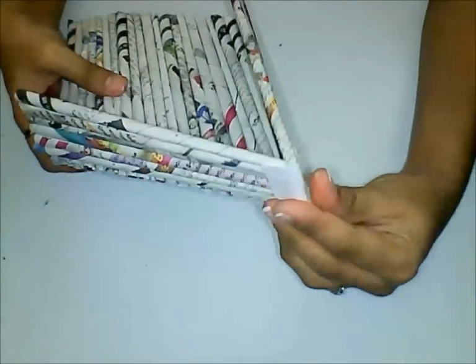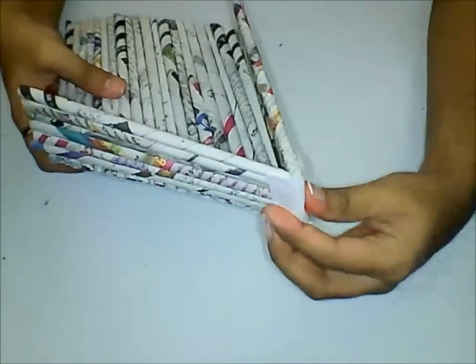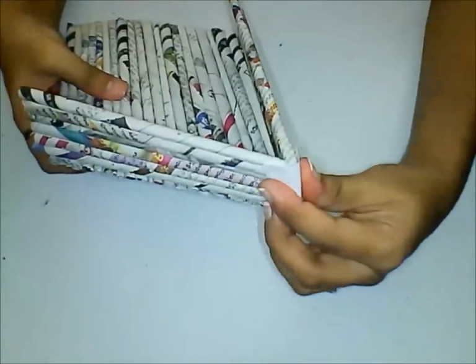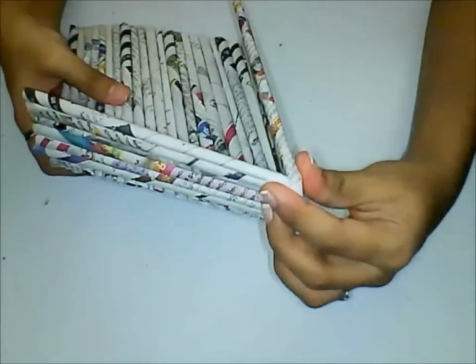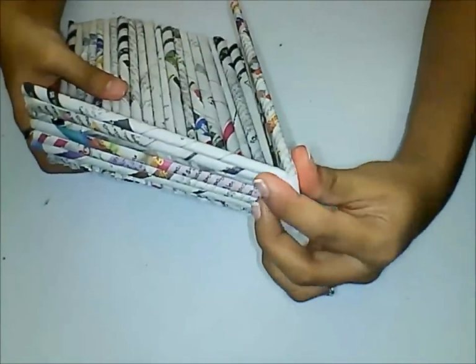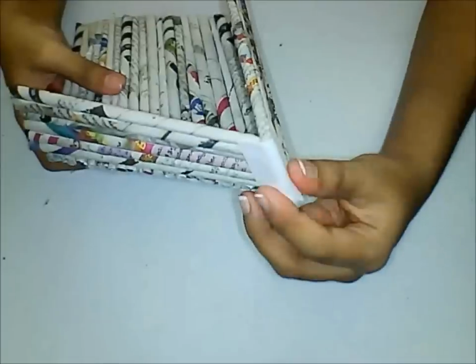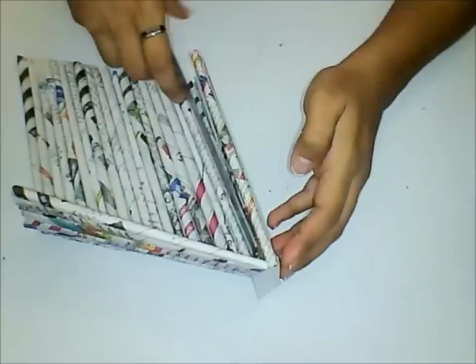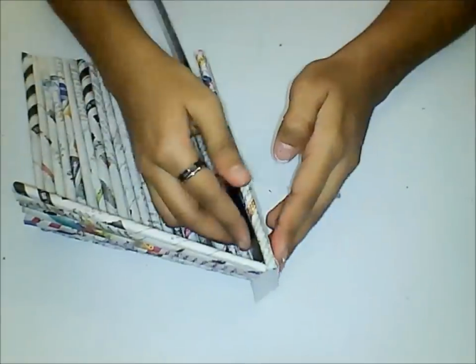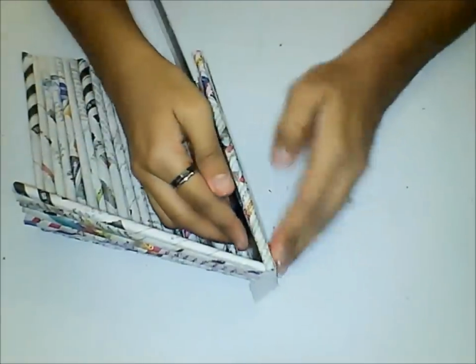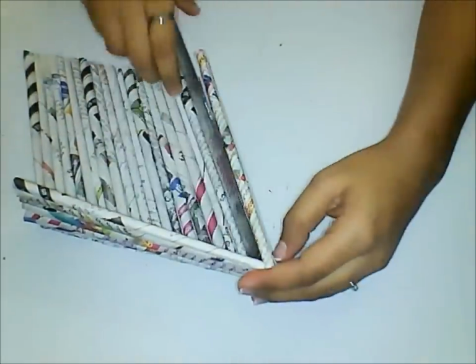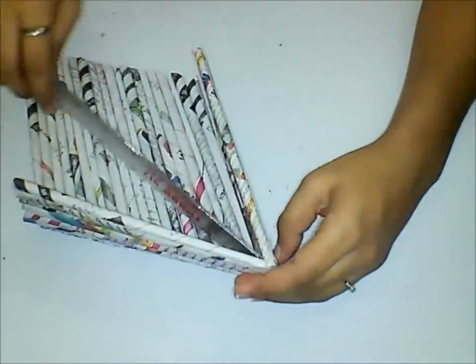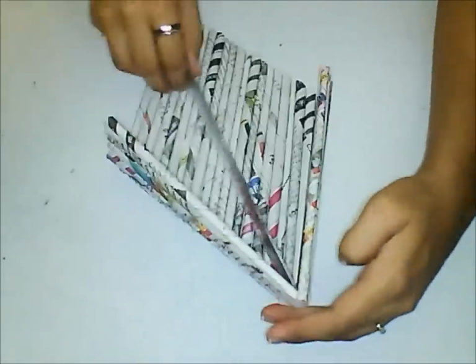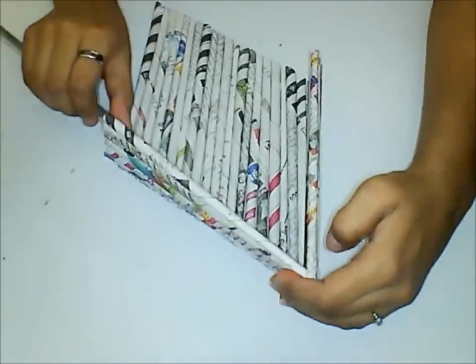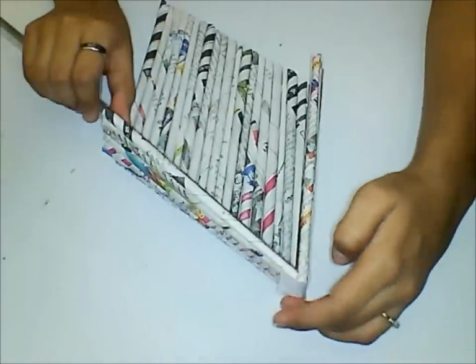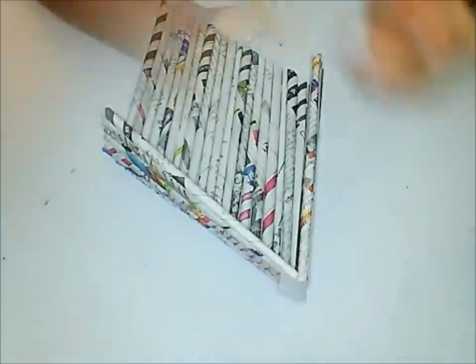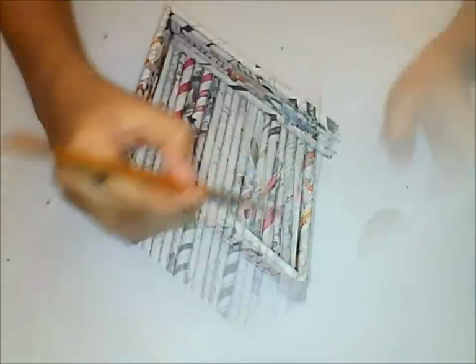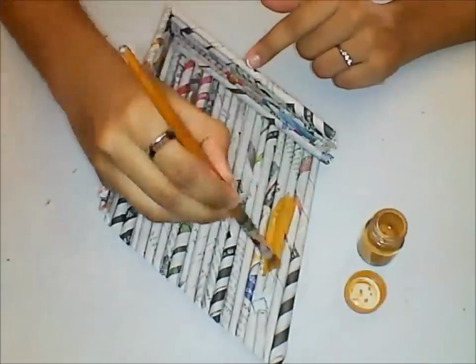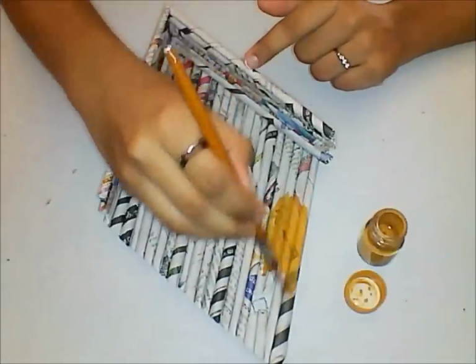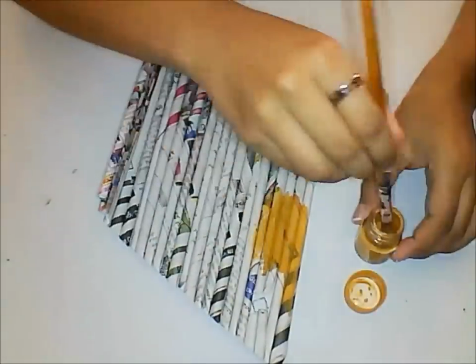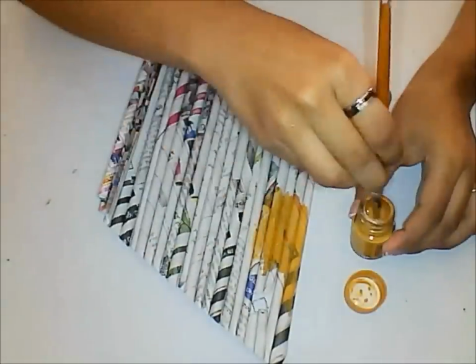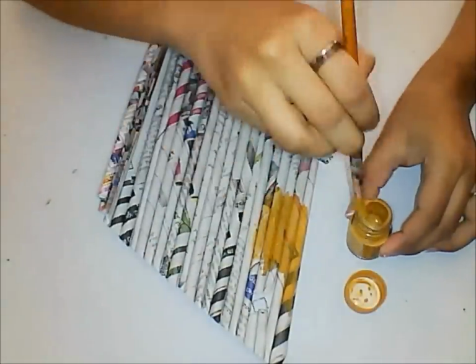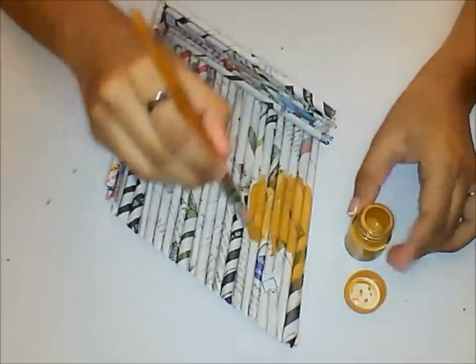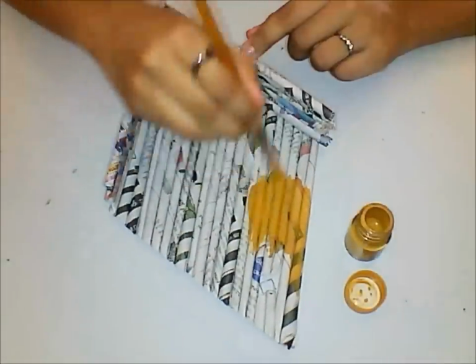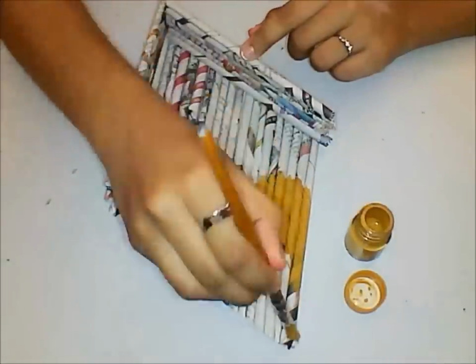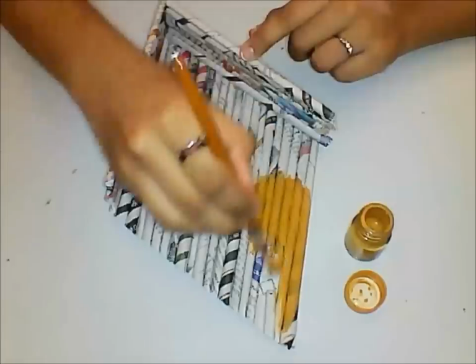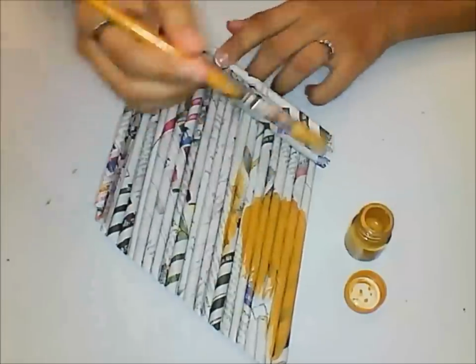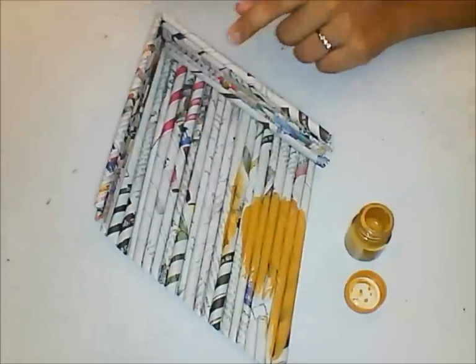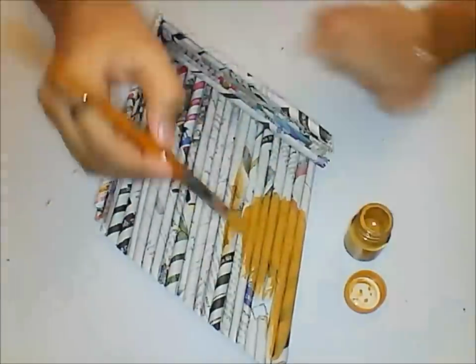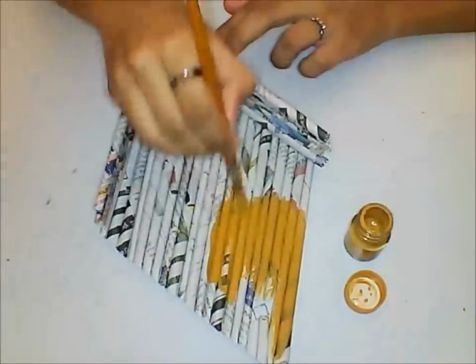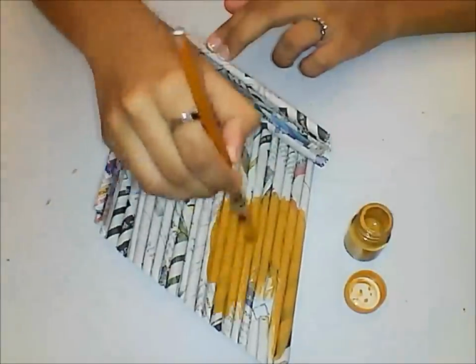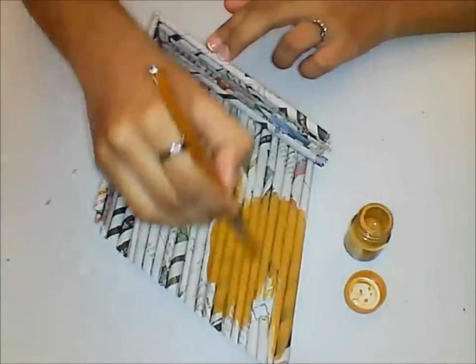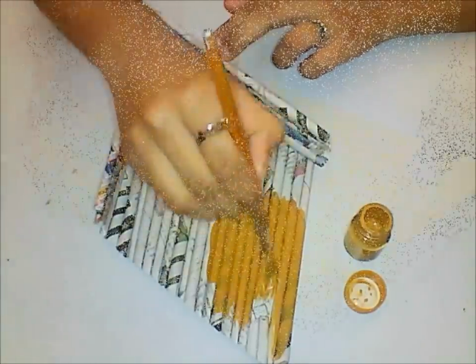If you feel that it is not sticking properly, you can use a scale to guide it. Now it's time for decoration. Use a light brown colour to paint all over this.